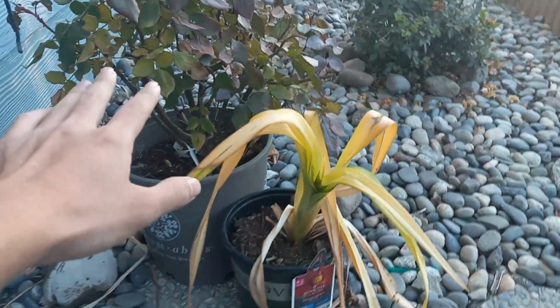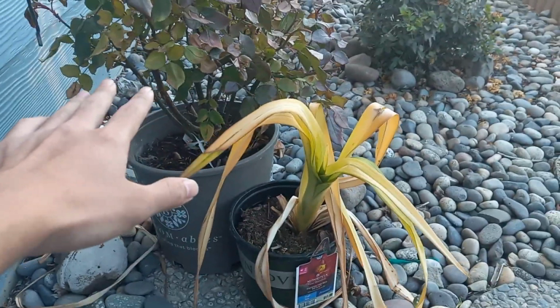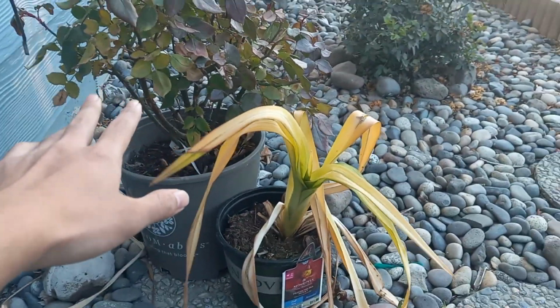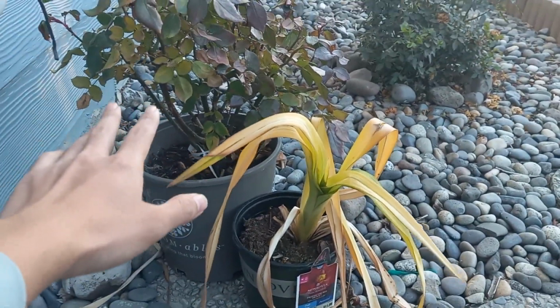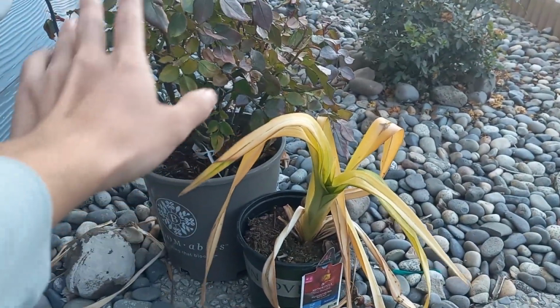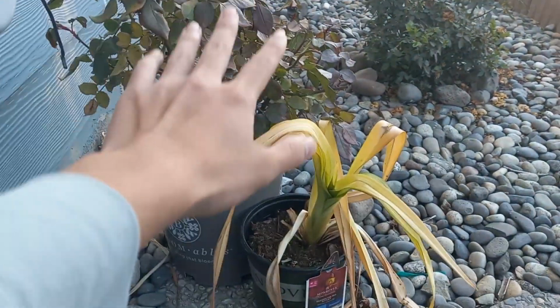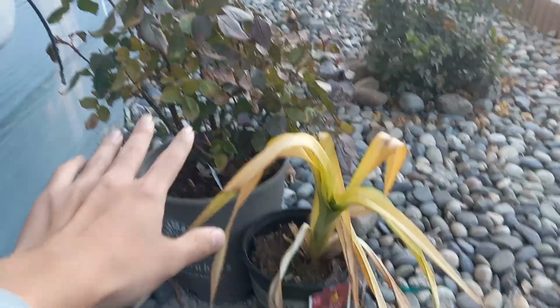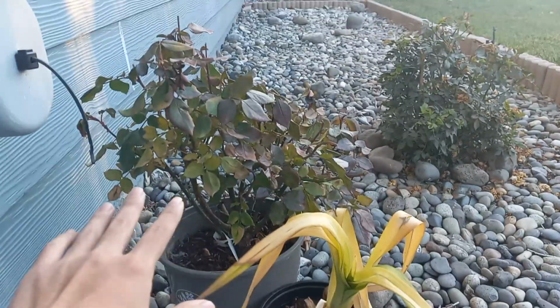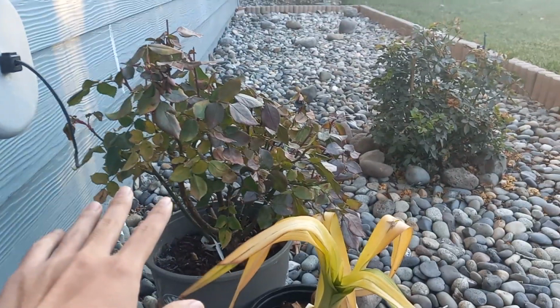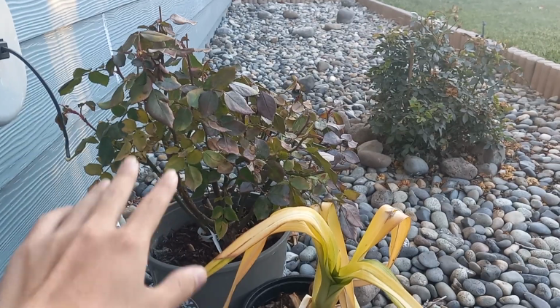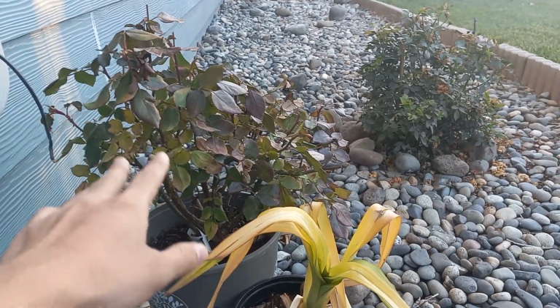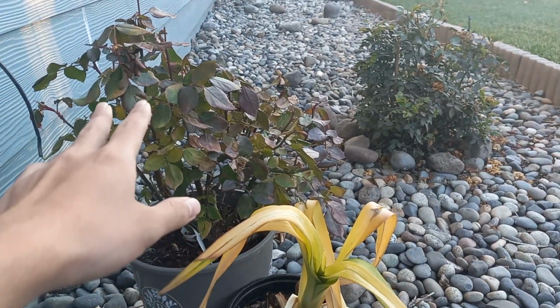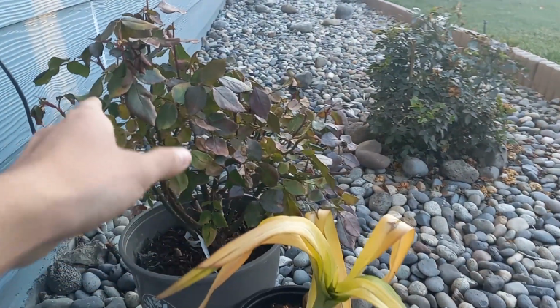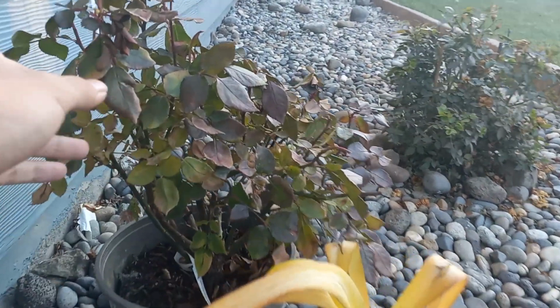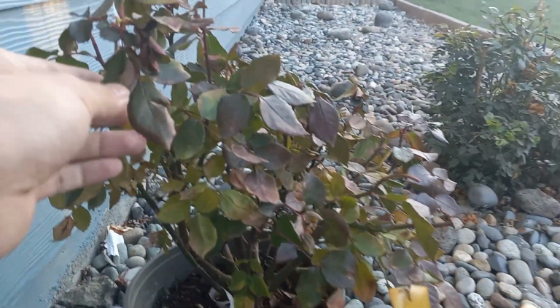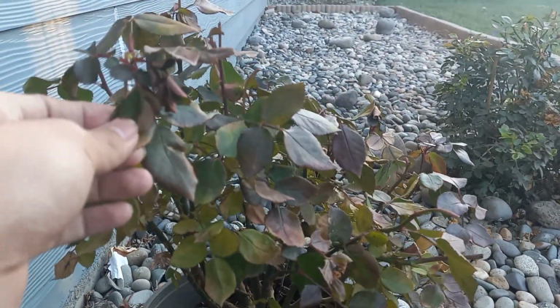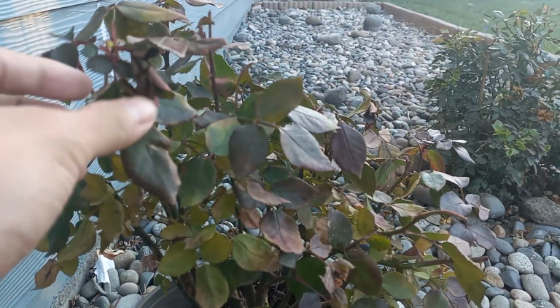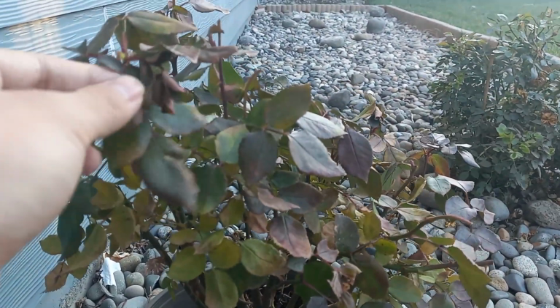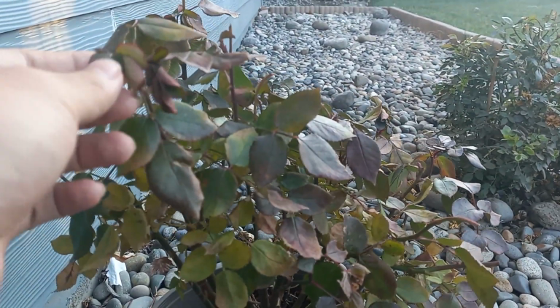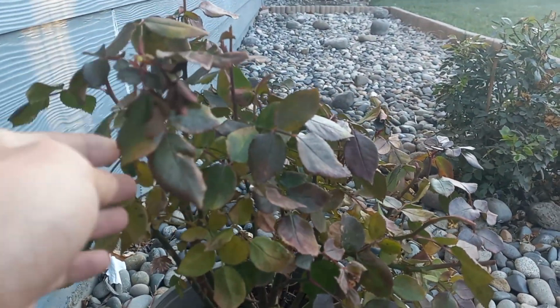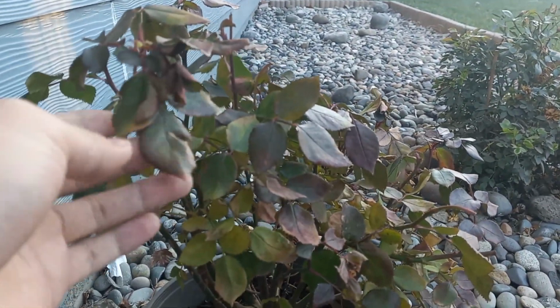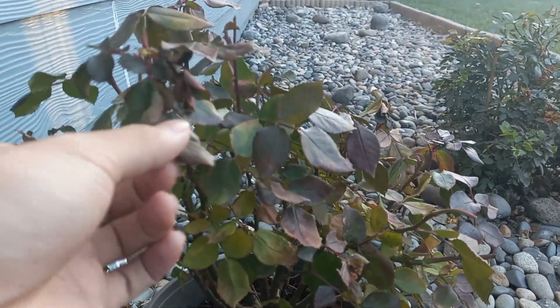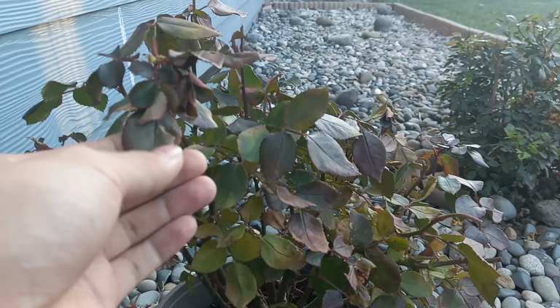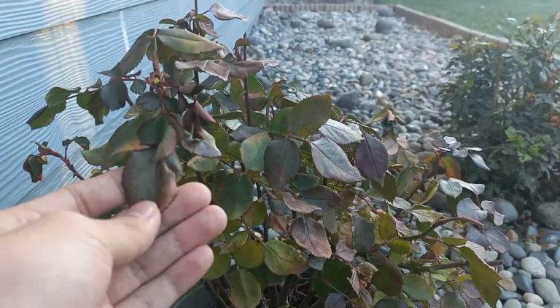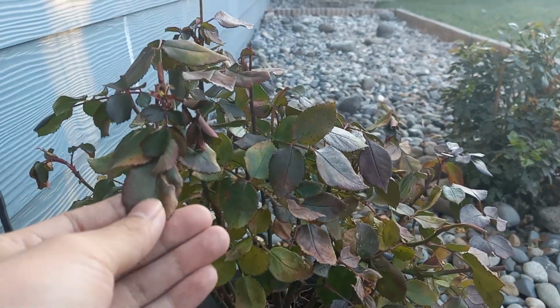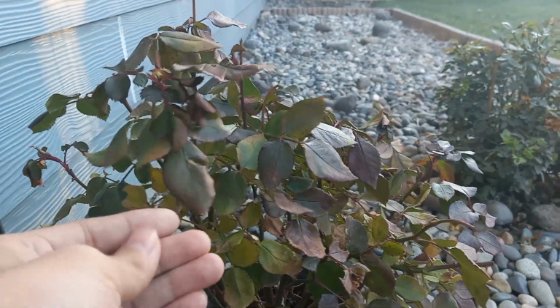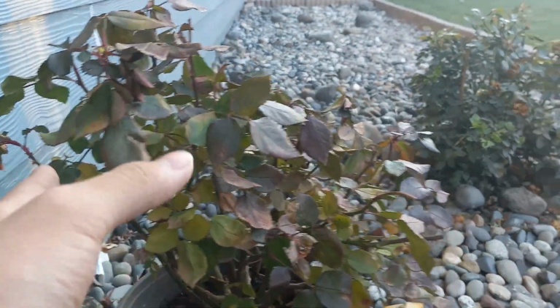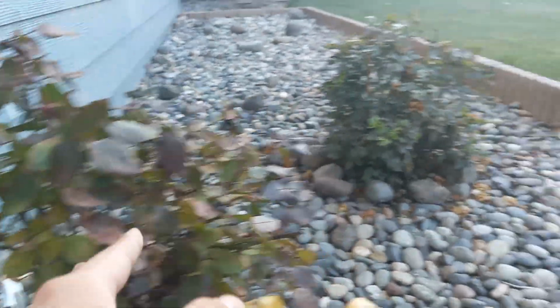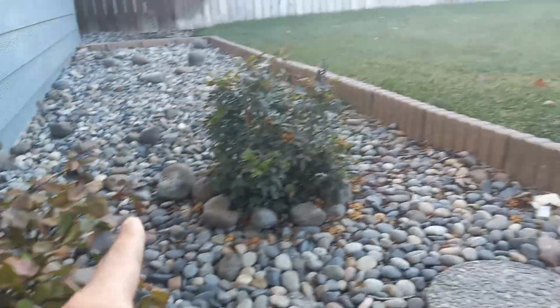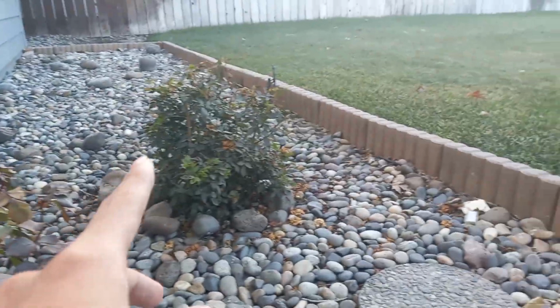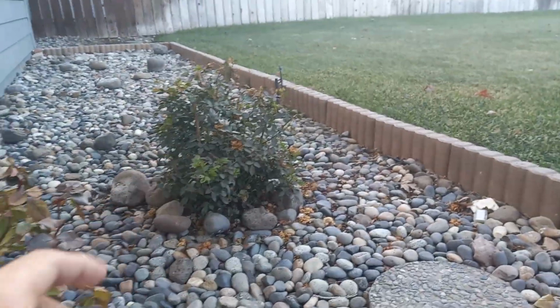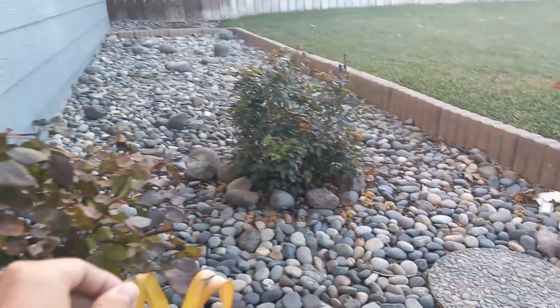Same with this rose — the leaves will die back. You can see here all the new growth has wilted back. It has taken frost damage, even the one in the ground.